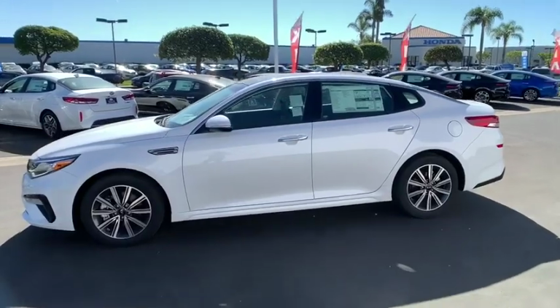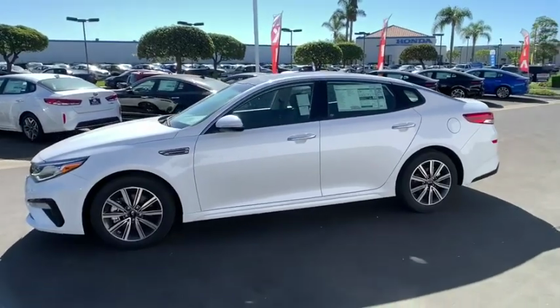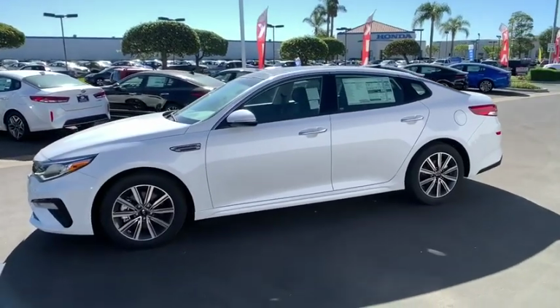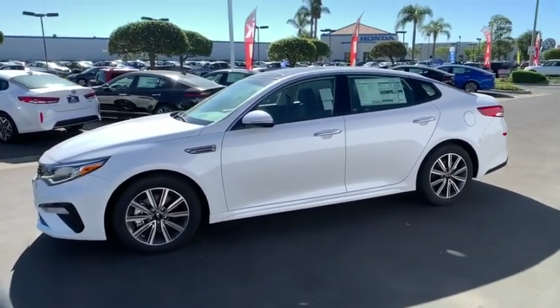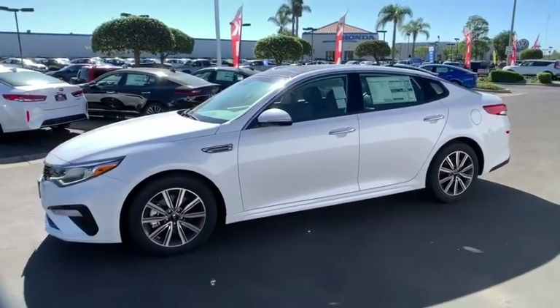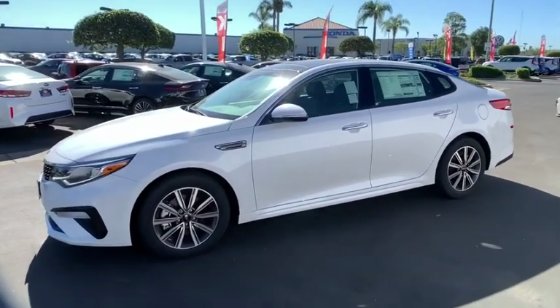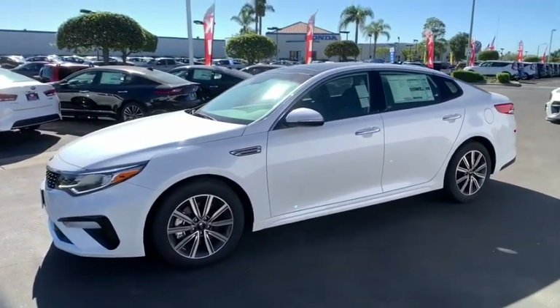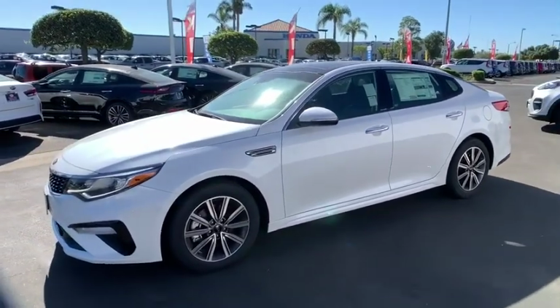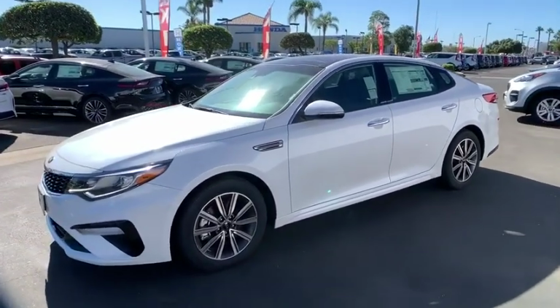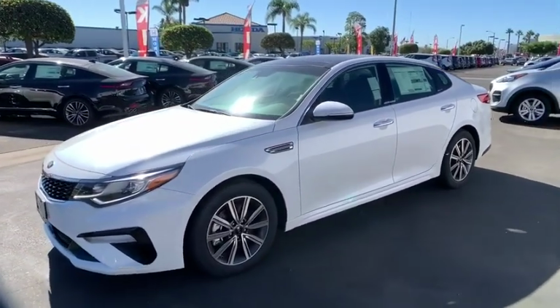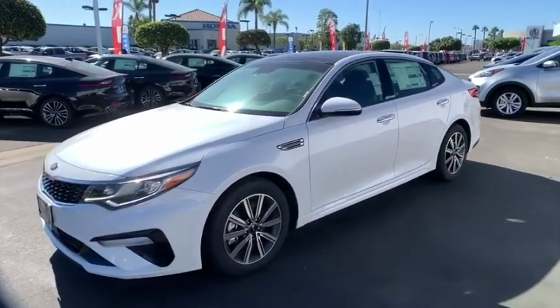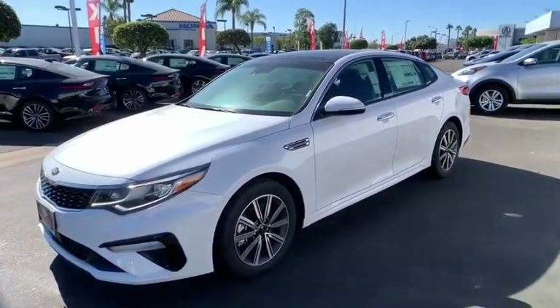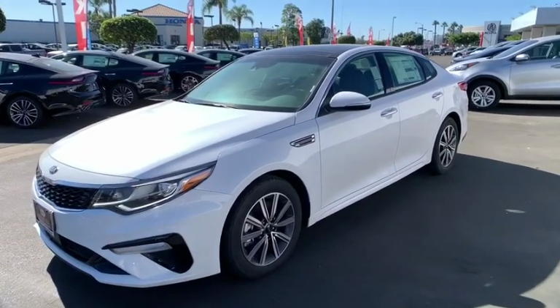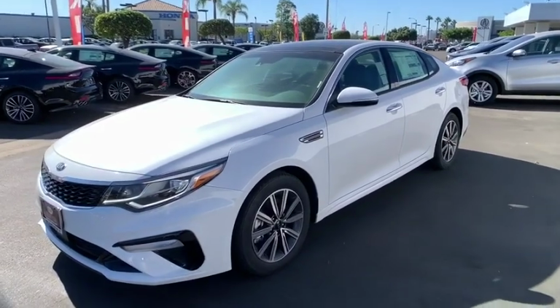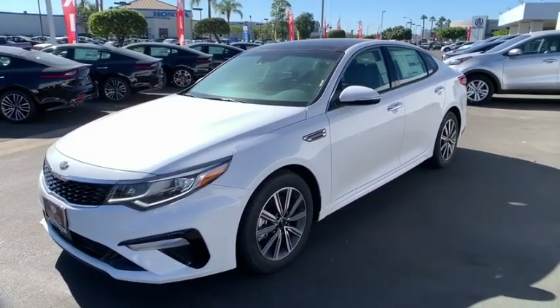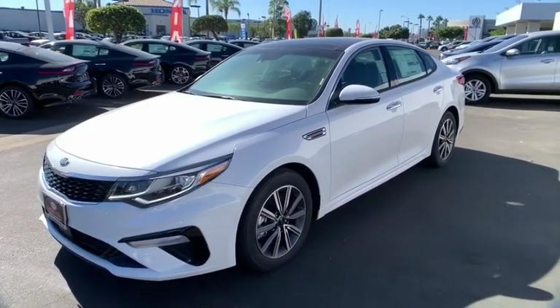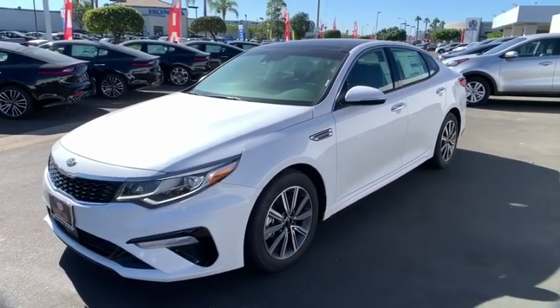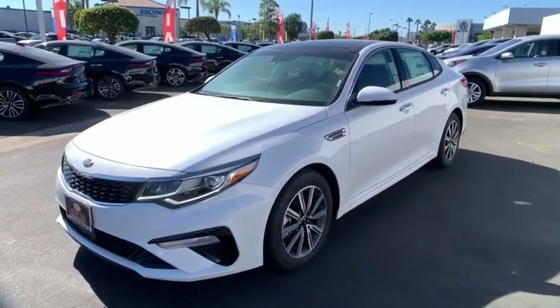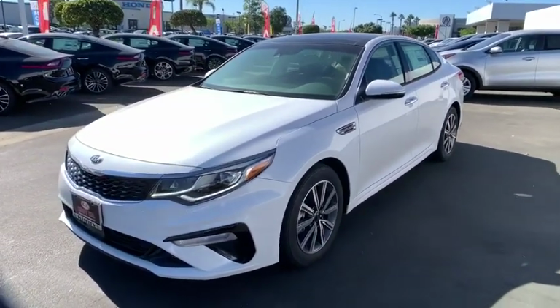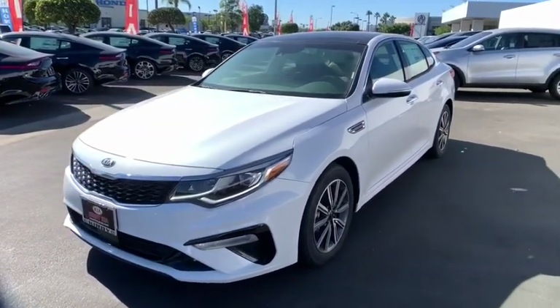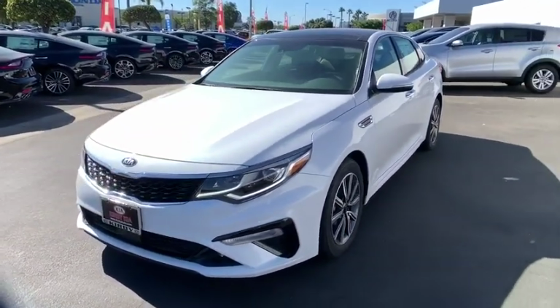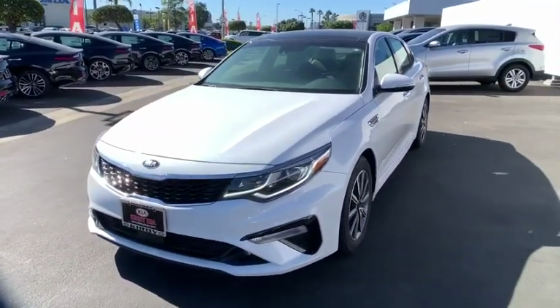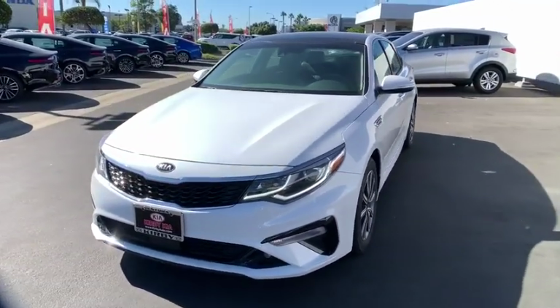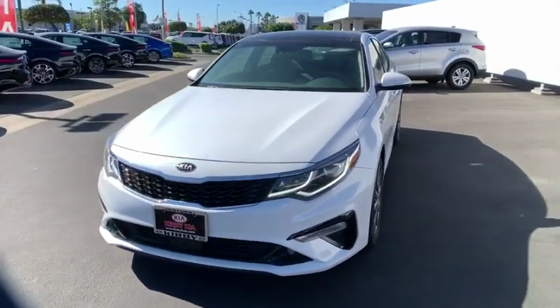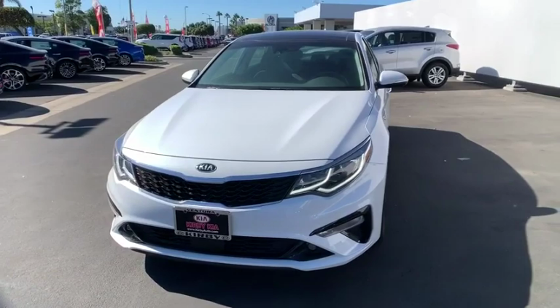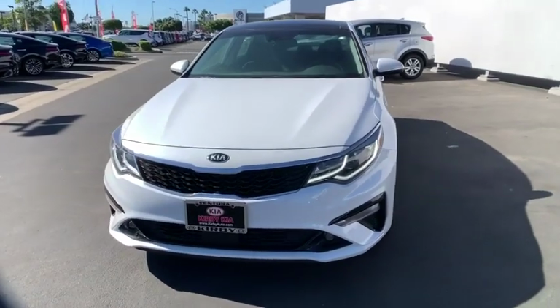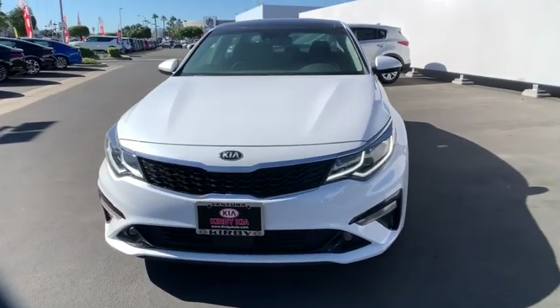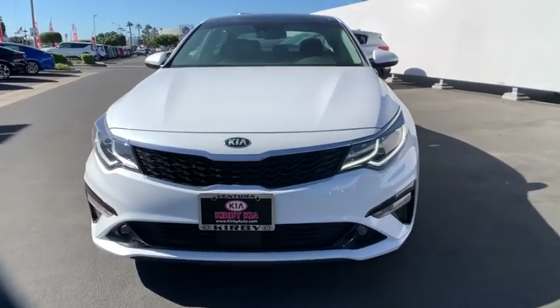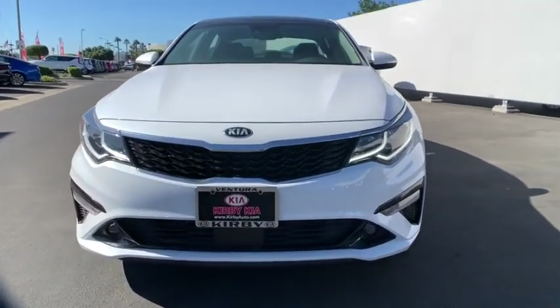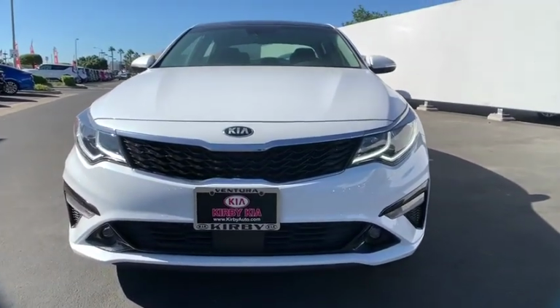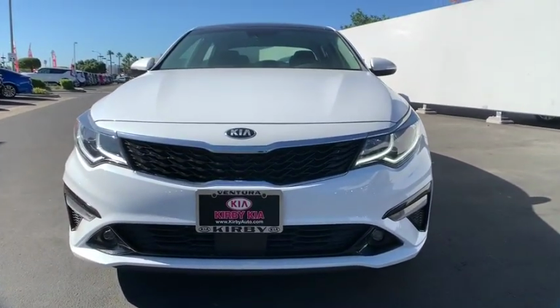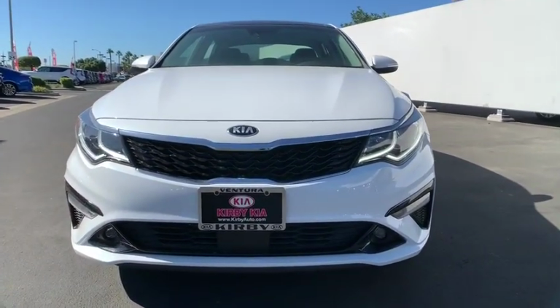Heated steering wheel, fog lights, heated front seats, tachometer, leather seats, brake assist, panic alarm, overhead console. Take this vehicle for a spin and see why so many shoppers are now proud owners.